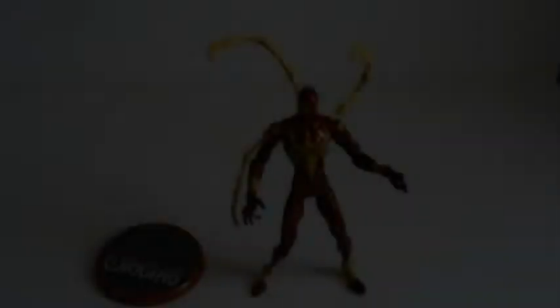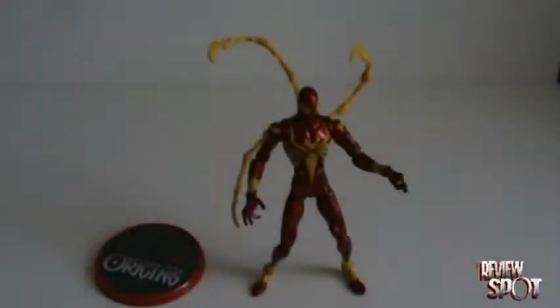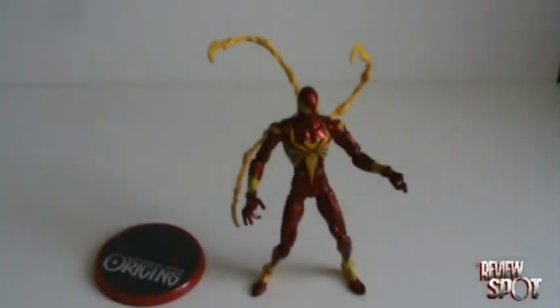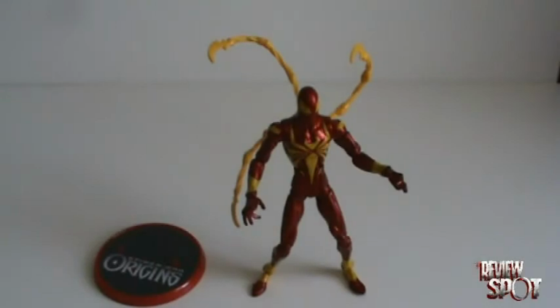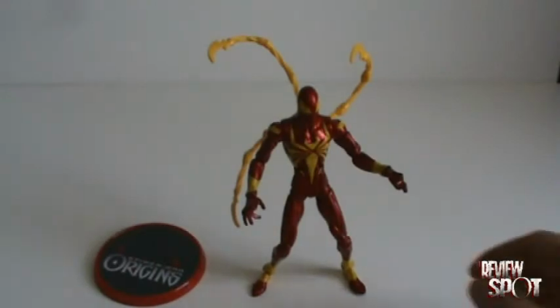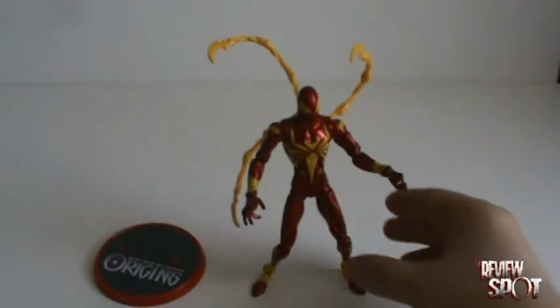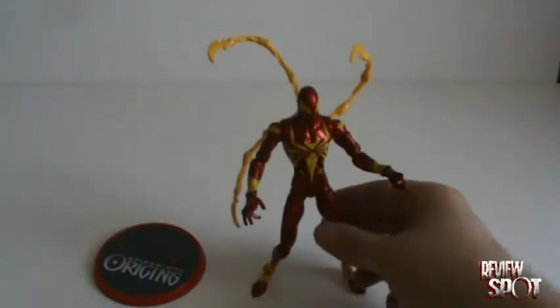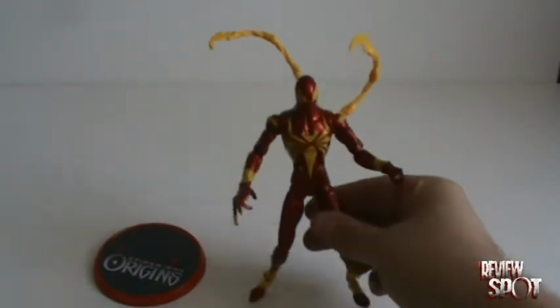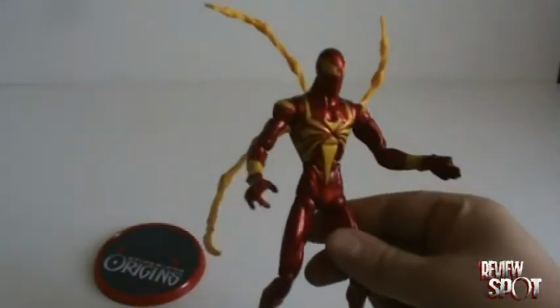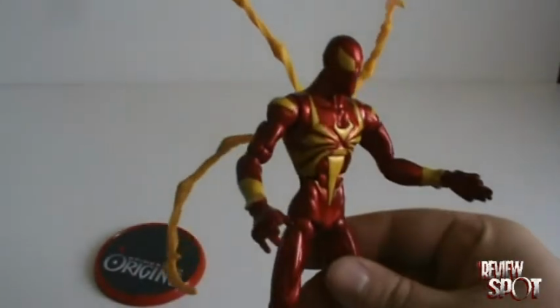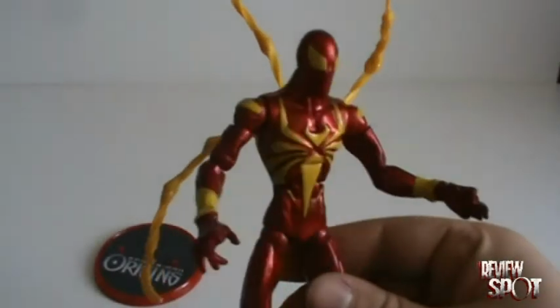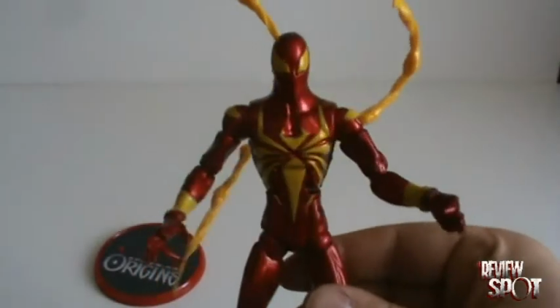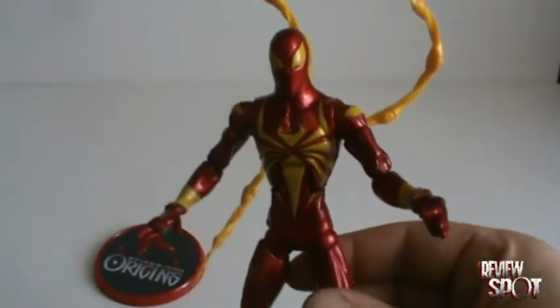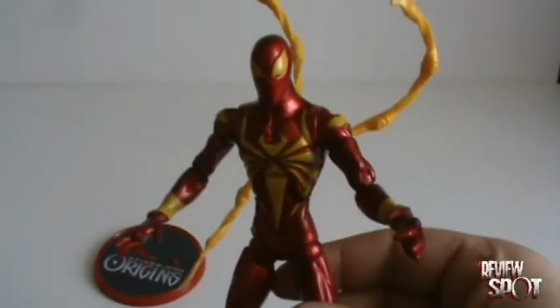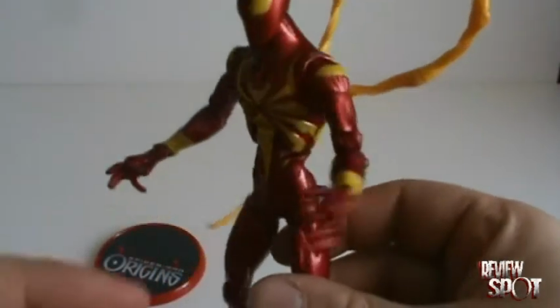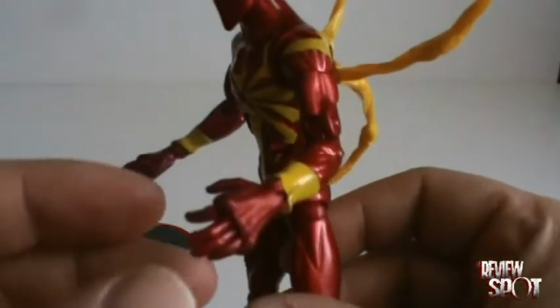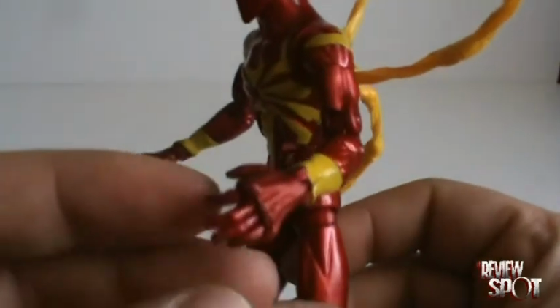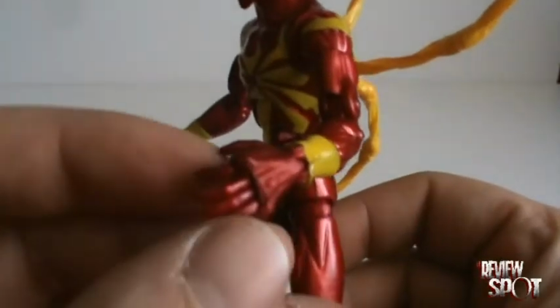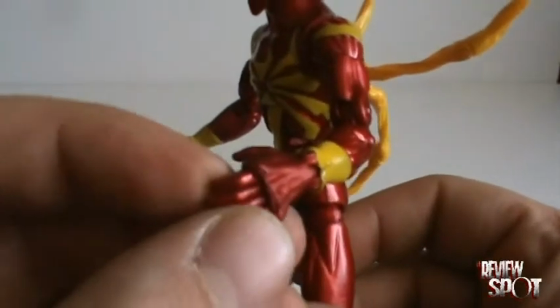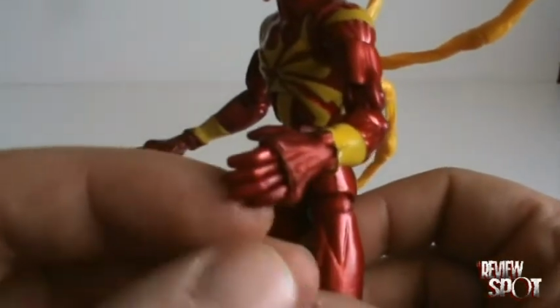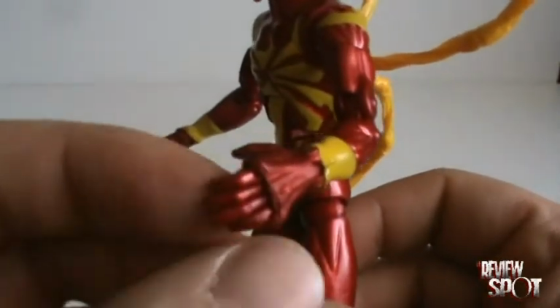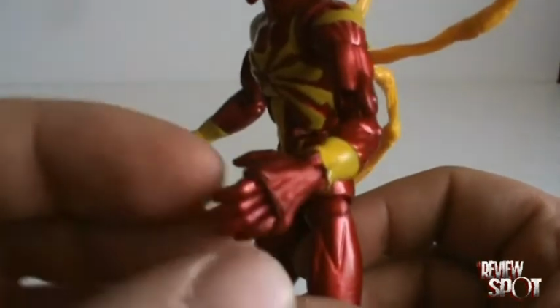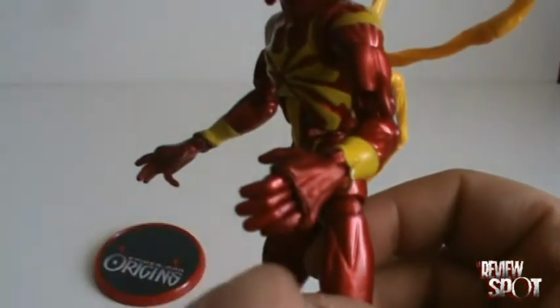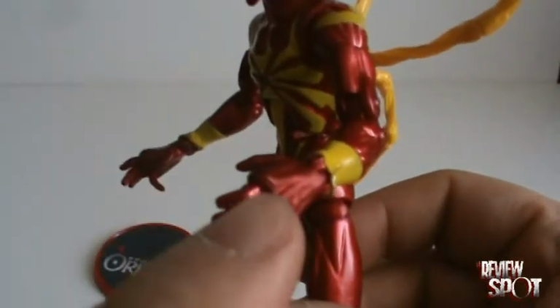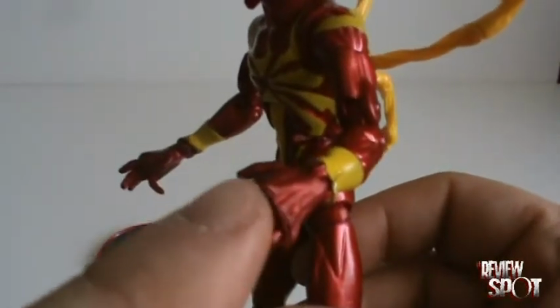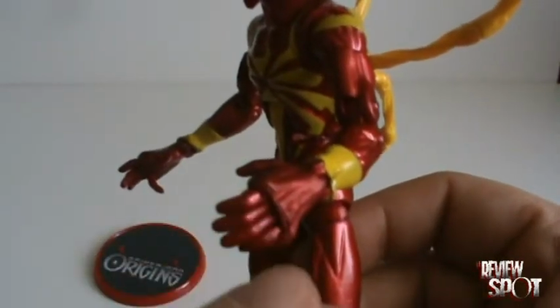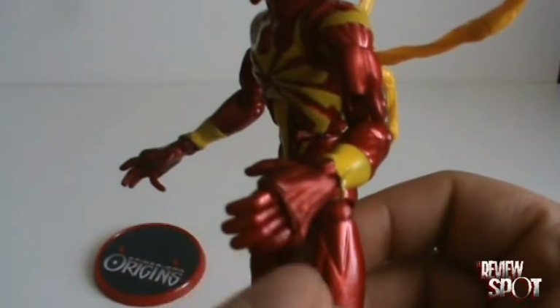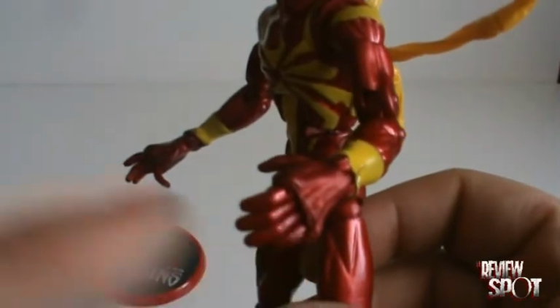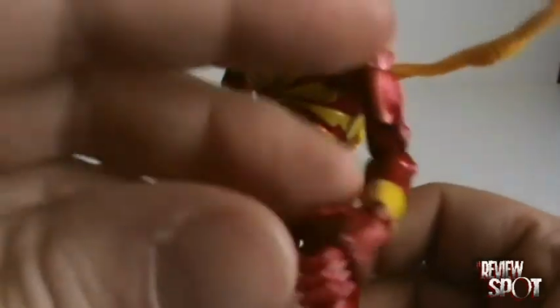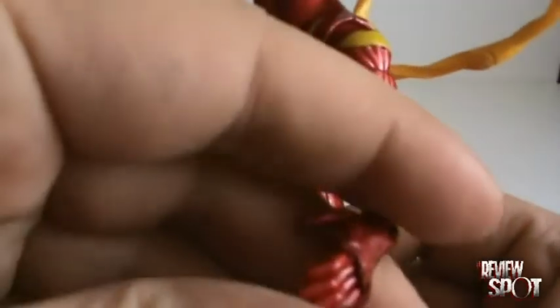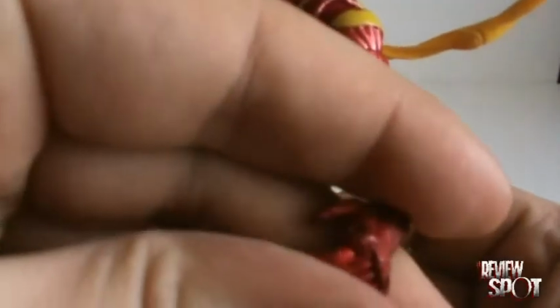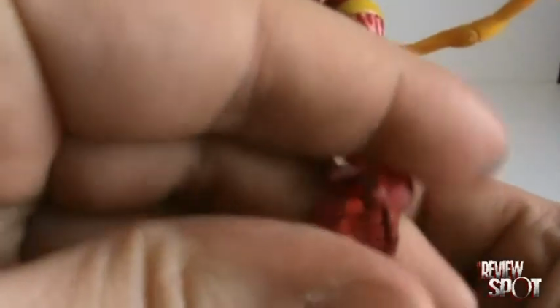This is just a quick video update to my review of Iron Spider. Originally, I had commented that his fingers had articulation, but it was articulation in all four fingers together, so he could only make a fist.